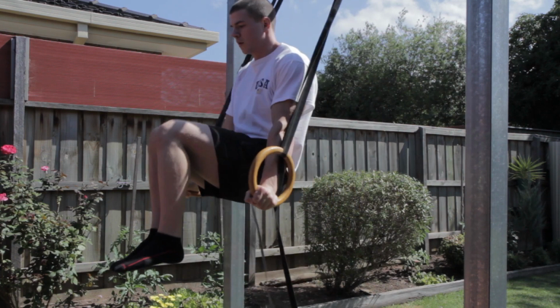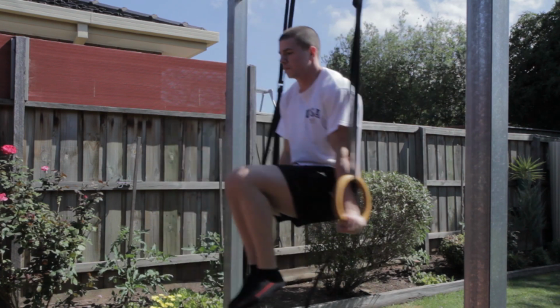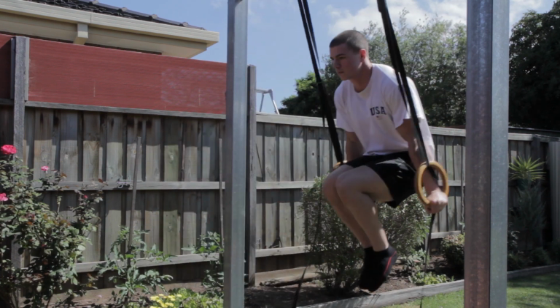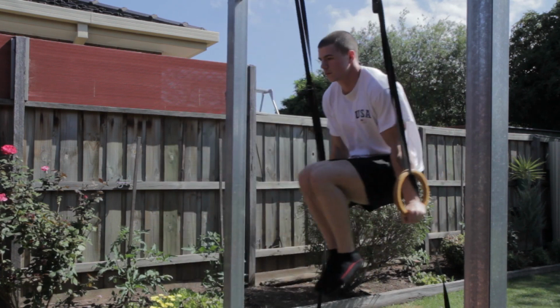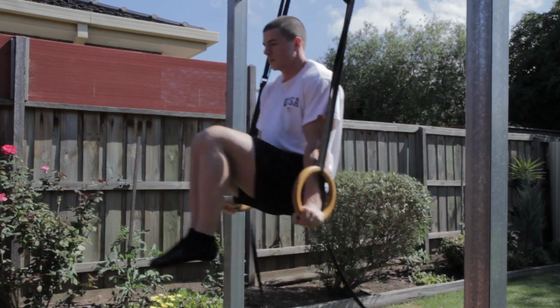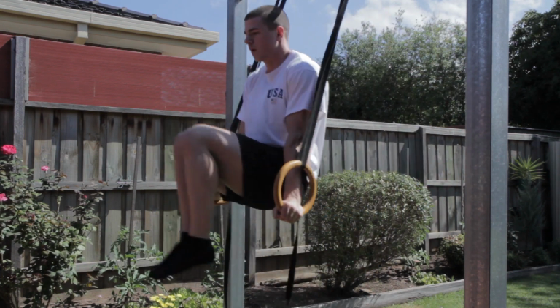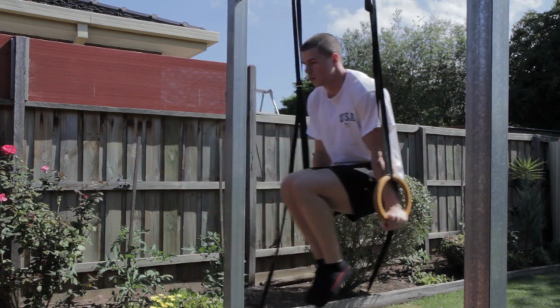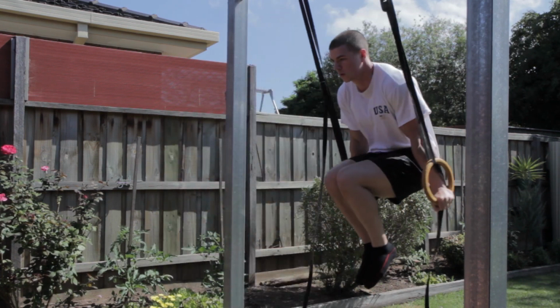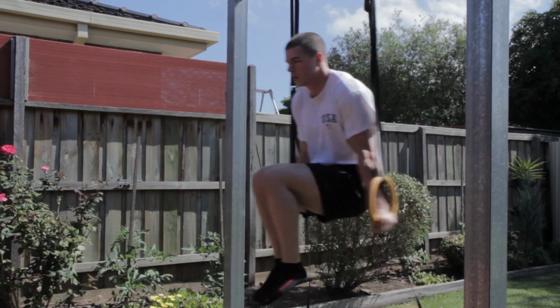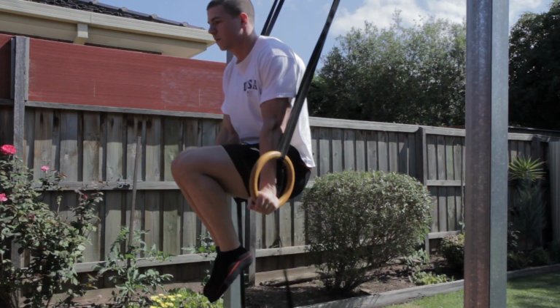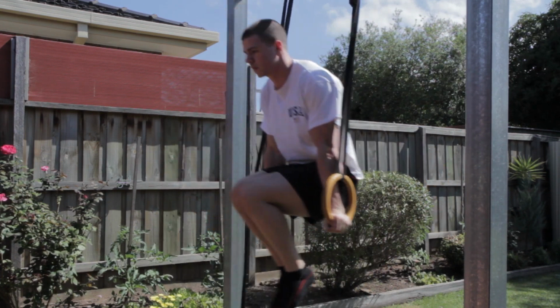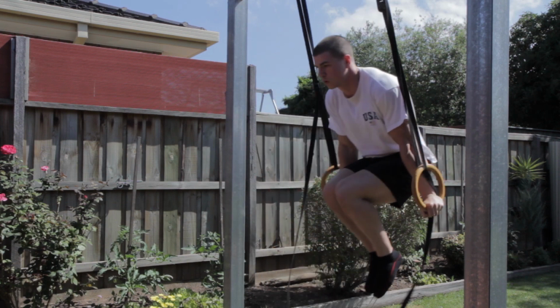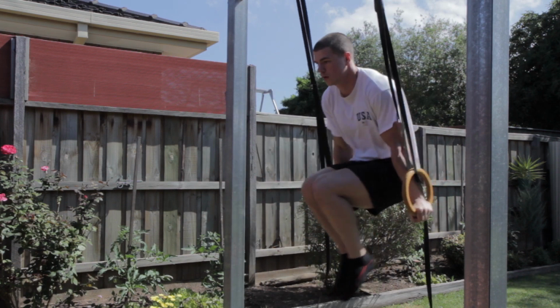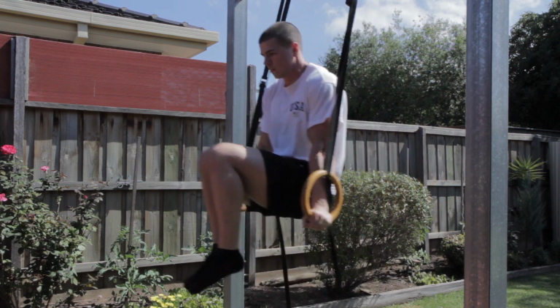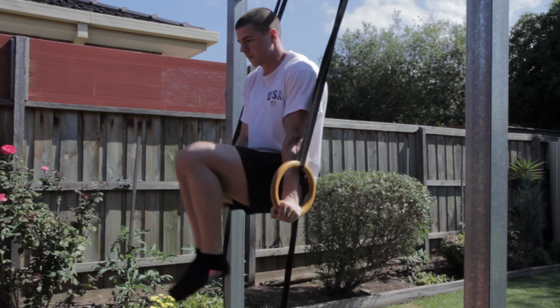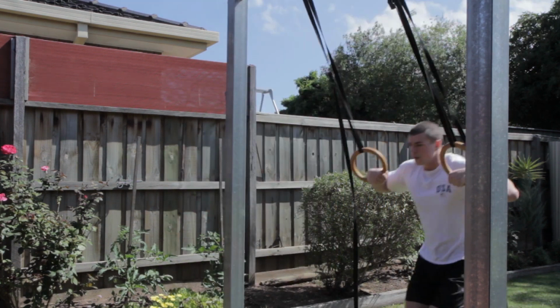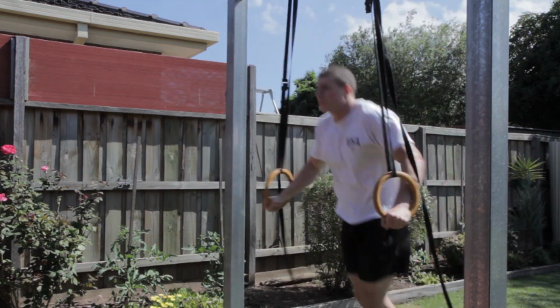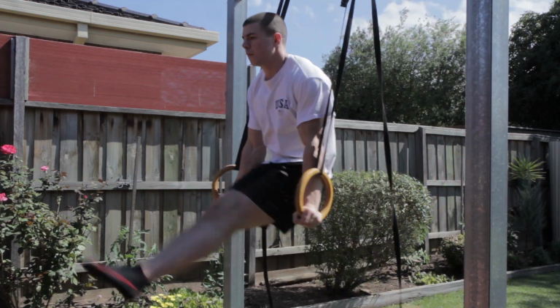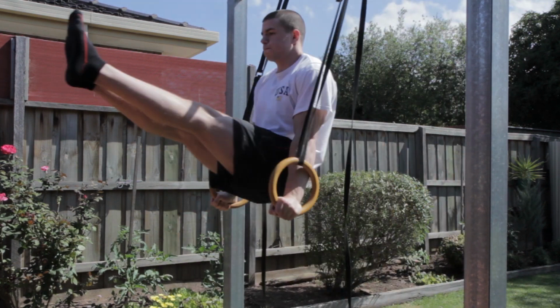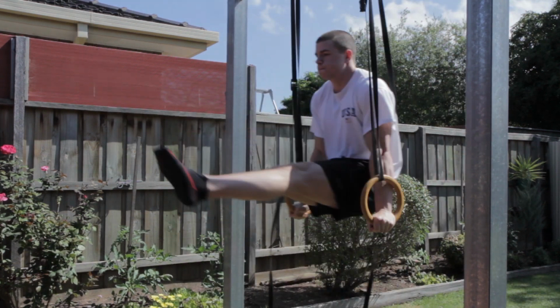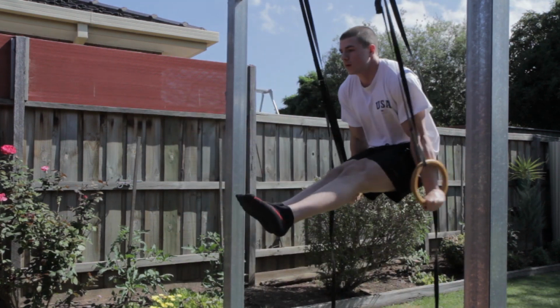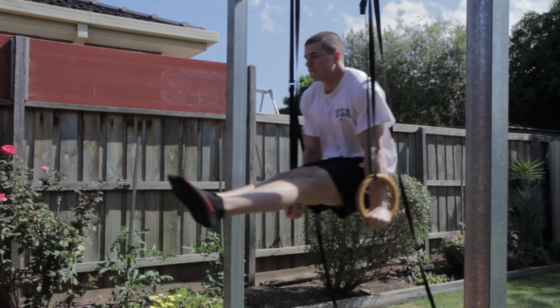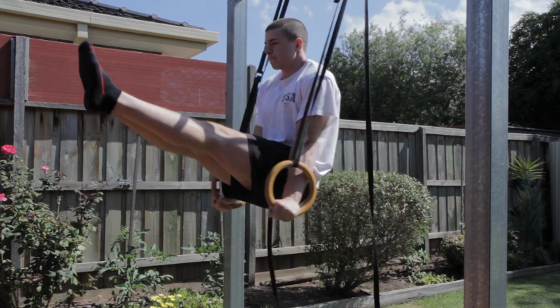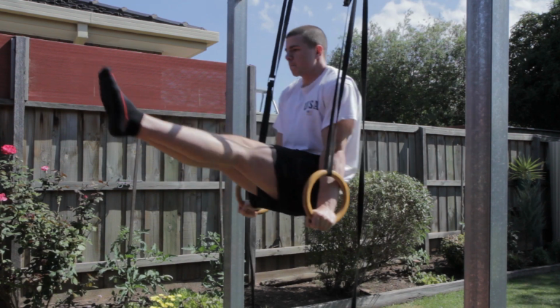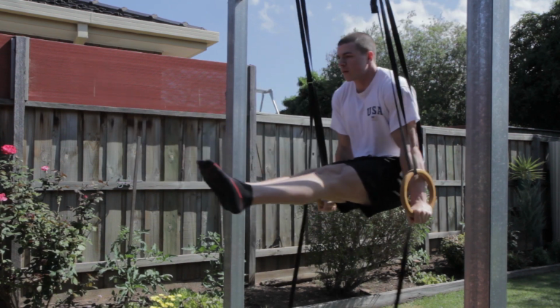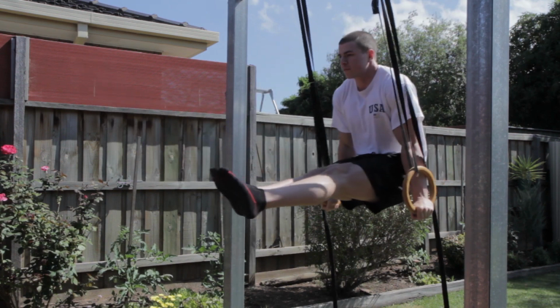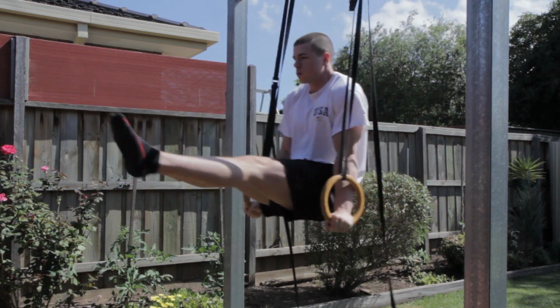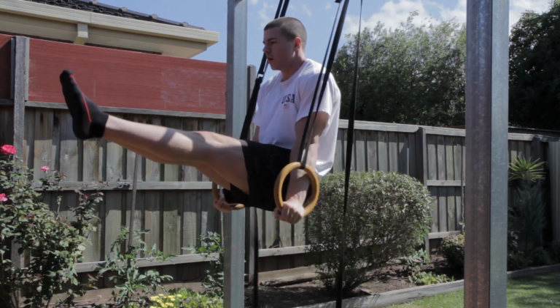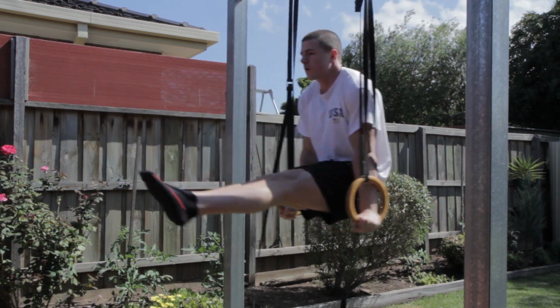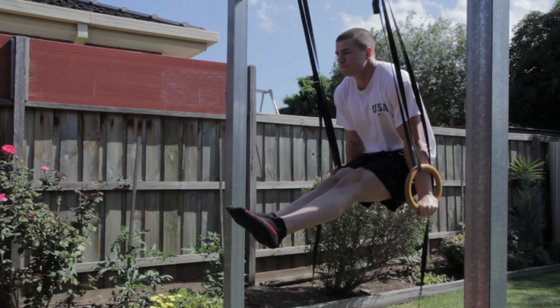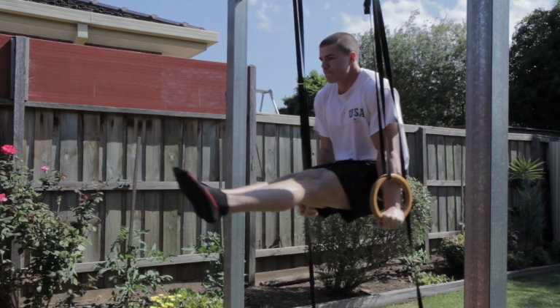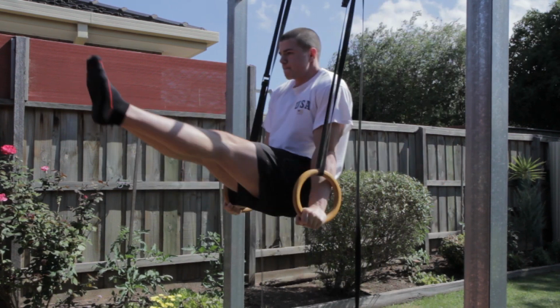This is very useful particularly if you're working with short straps, and then we can go through once again the progressions of the ul sit to make the exercise harder. I recommend that if you have the opportunity to increase the length of your straps, do that as it will be much more challenging.